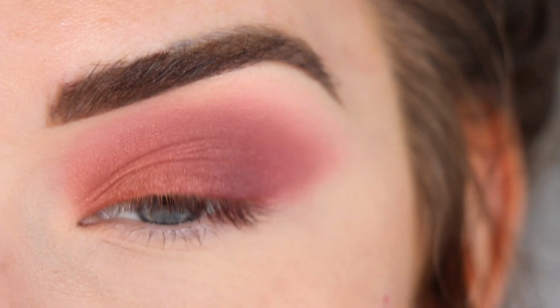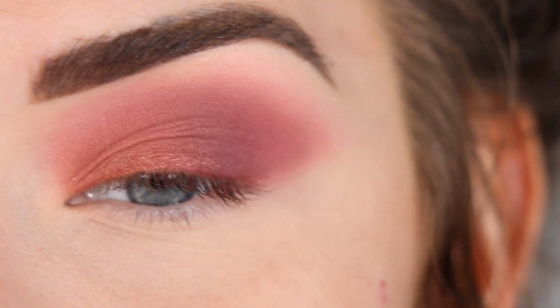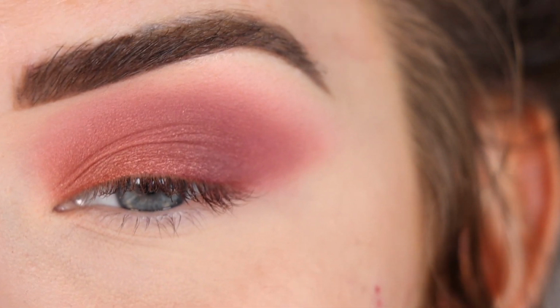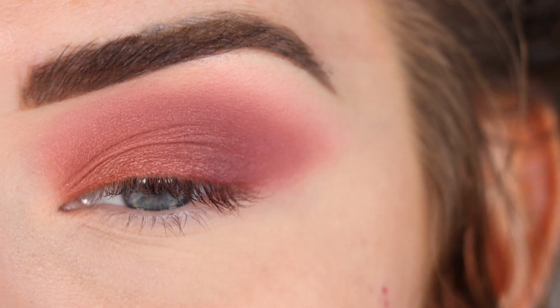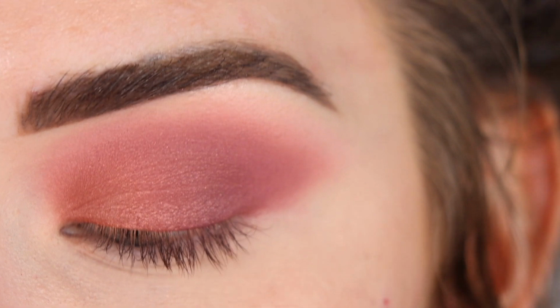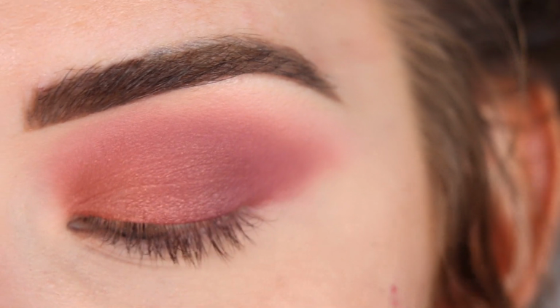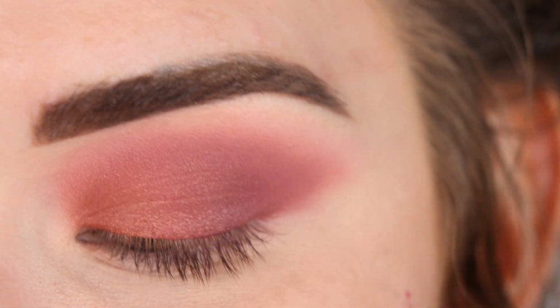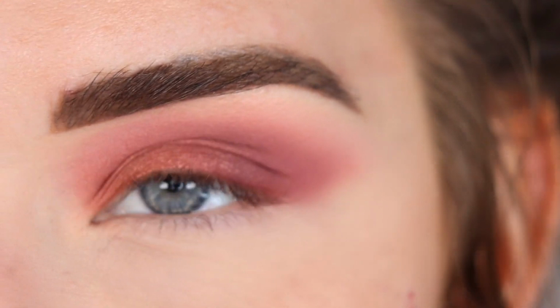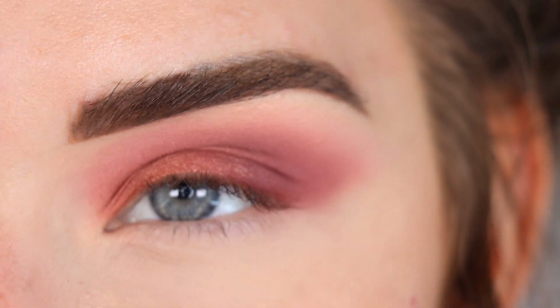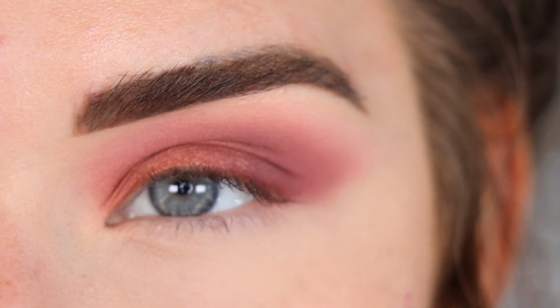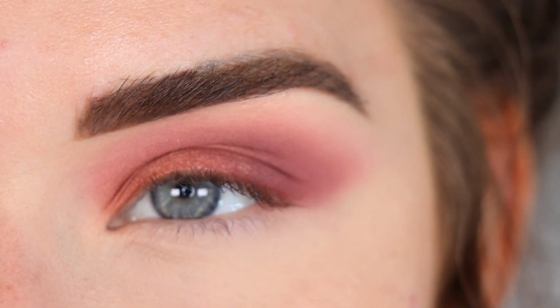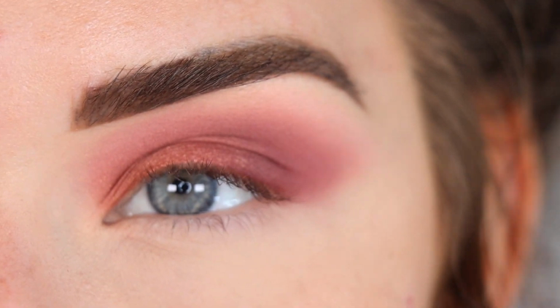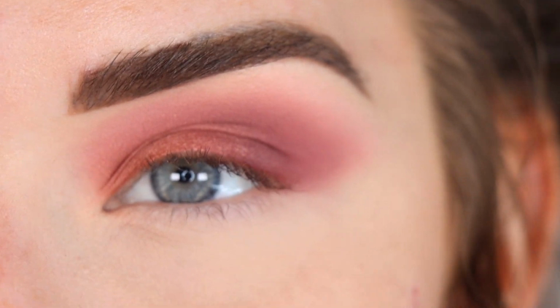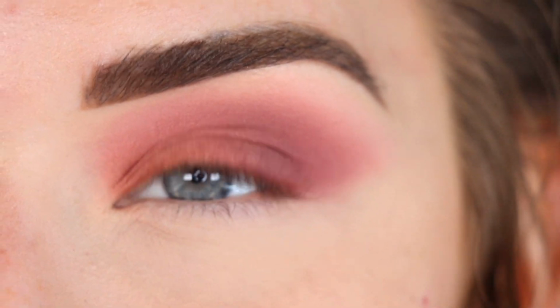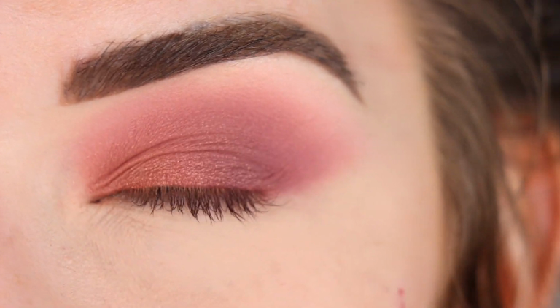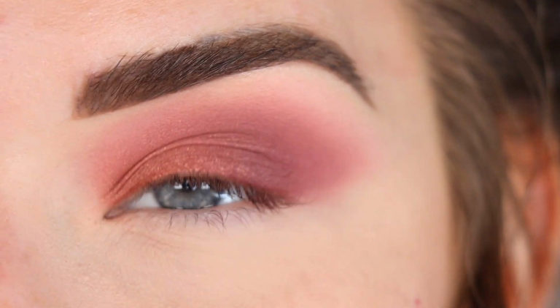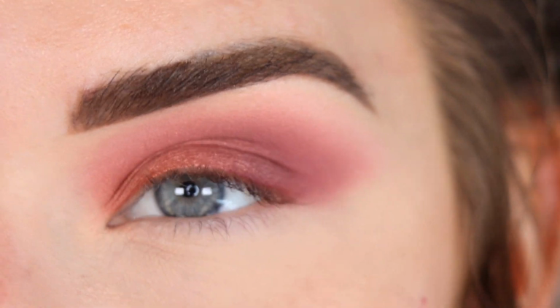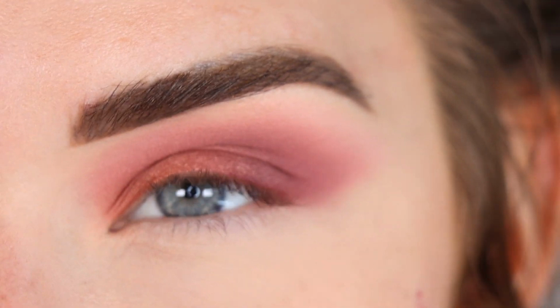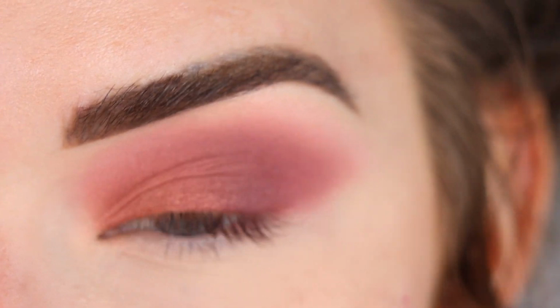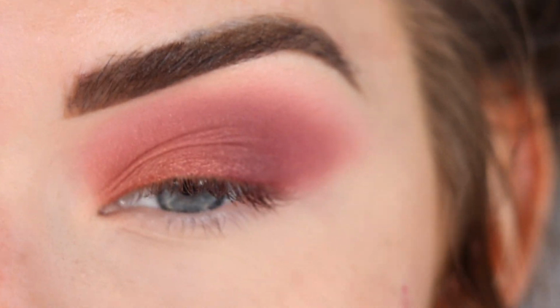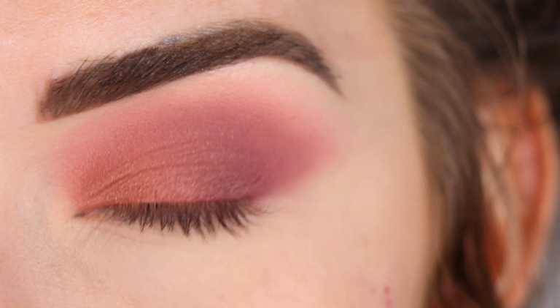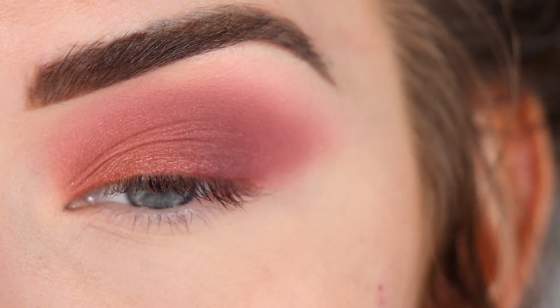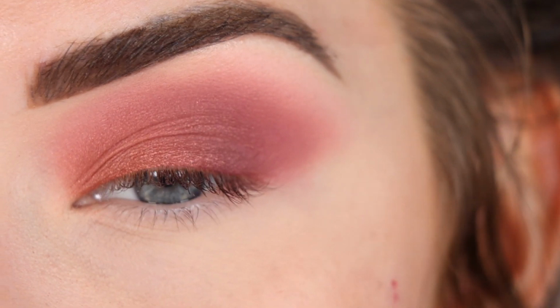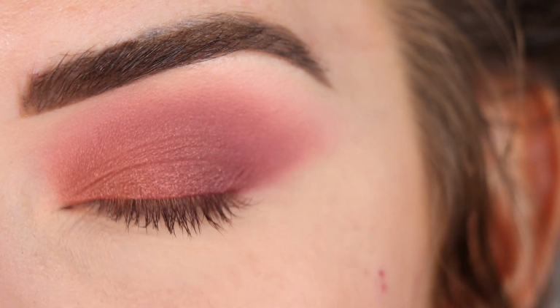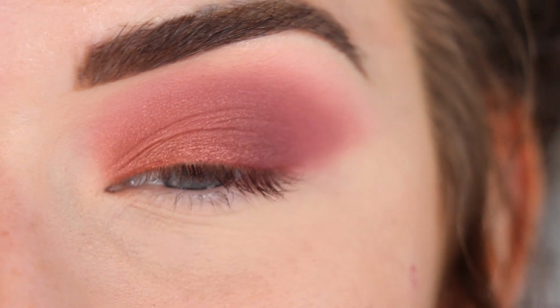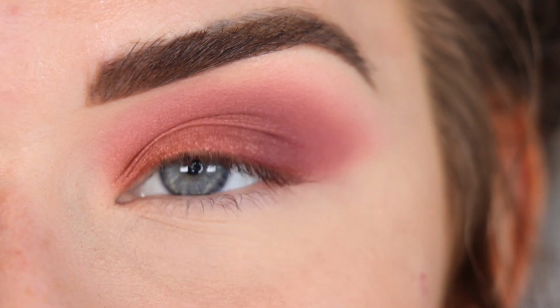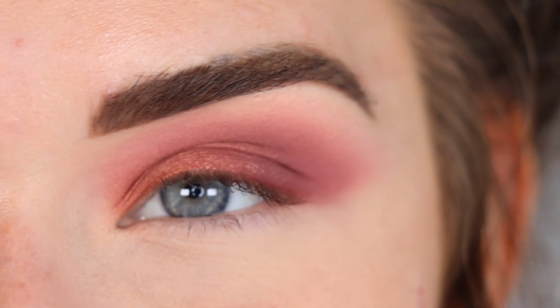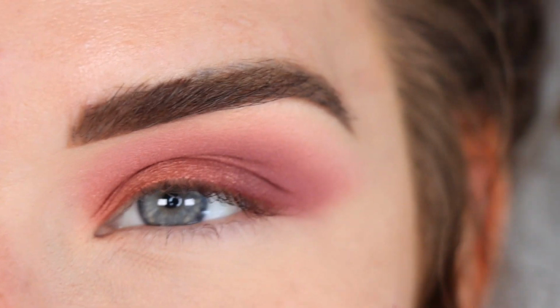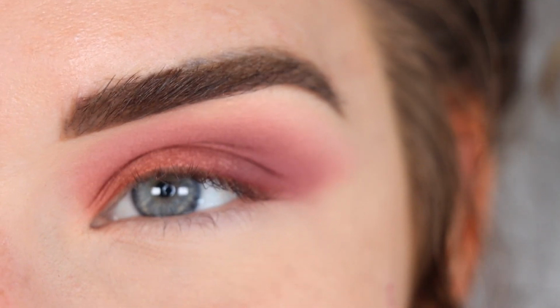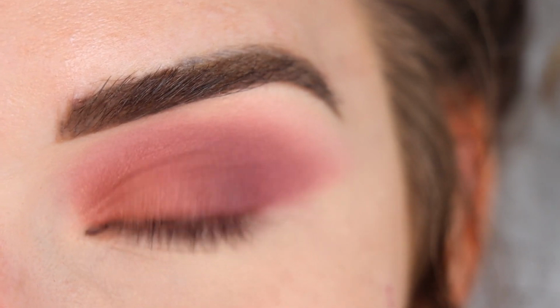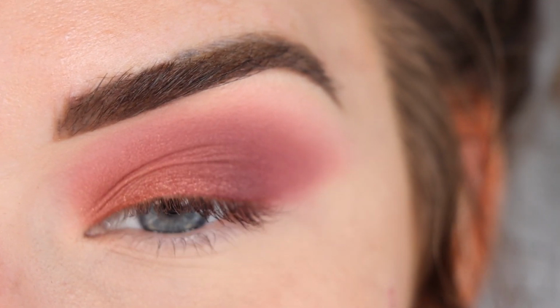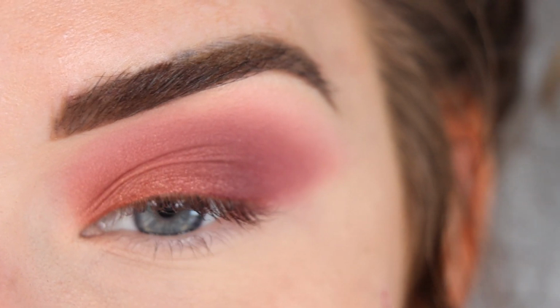I'm loving how these tones look. They look kind of more peachy in the pan, but on the eye they're definitely more like mauve. I don't know how to explain it, but they're really pretty.